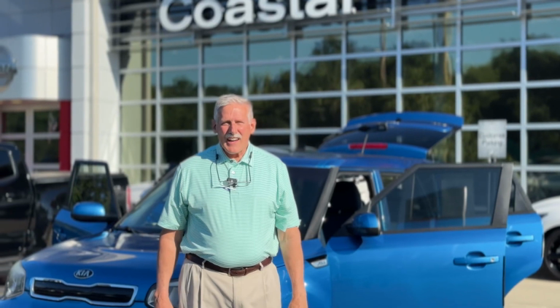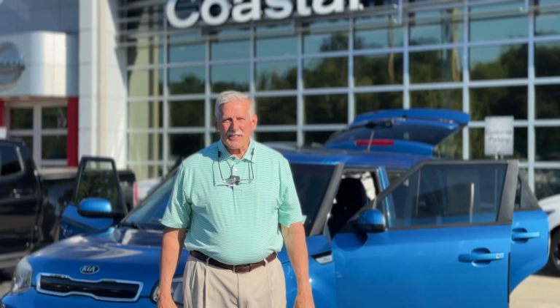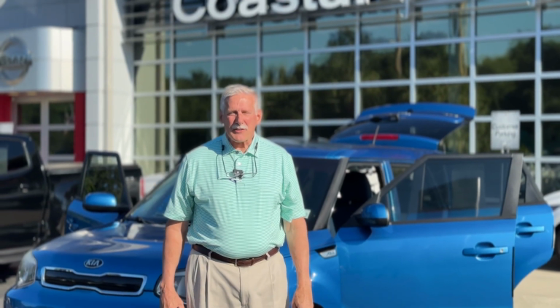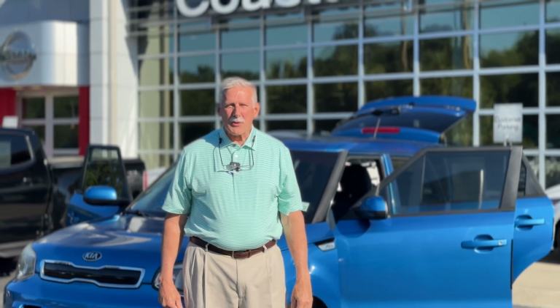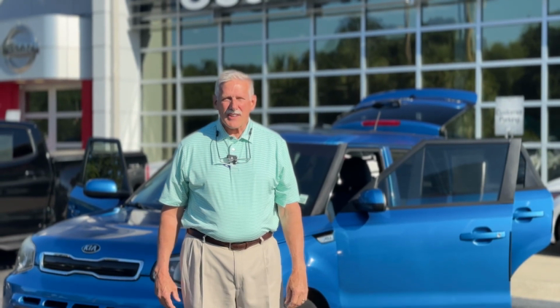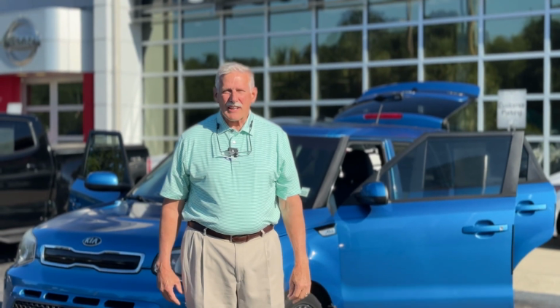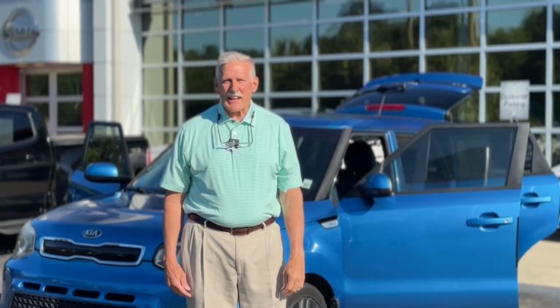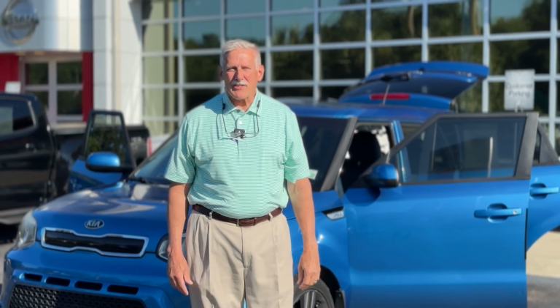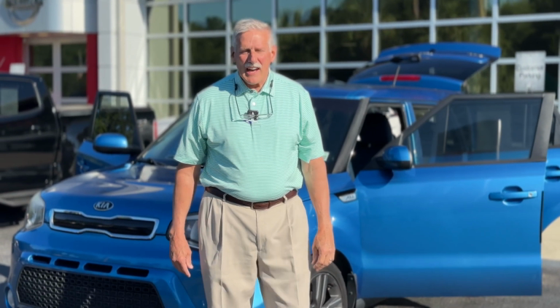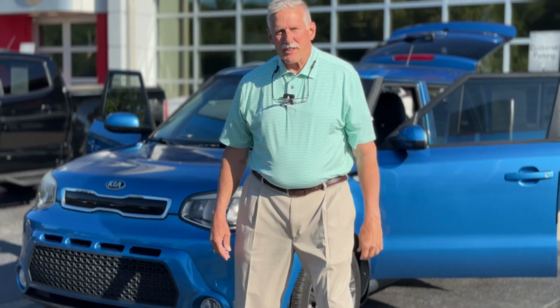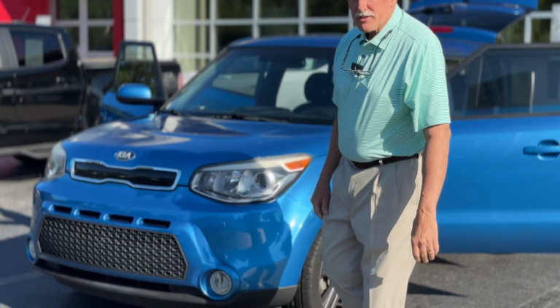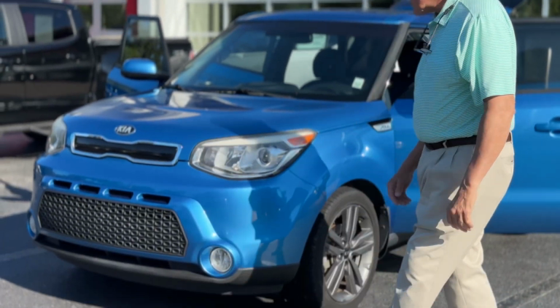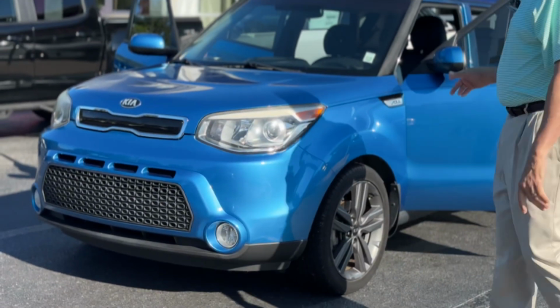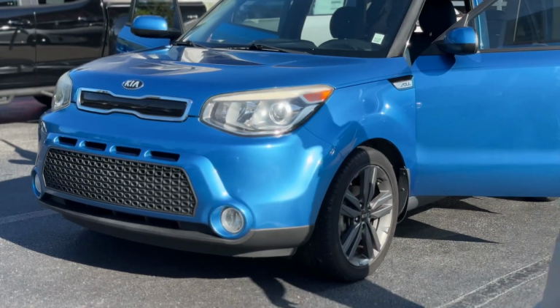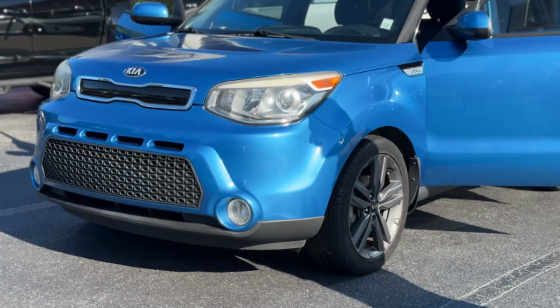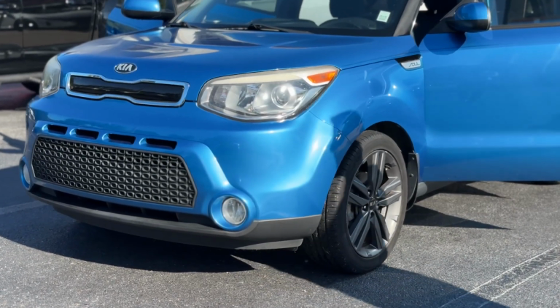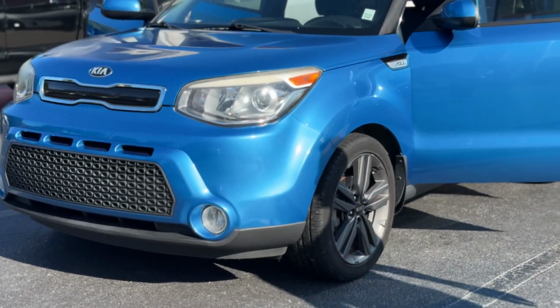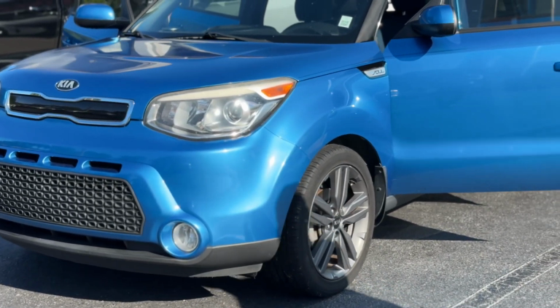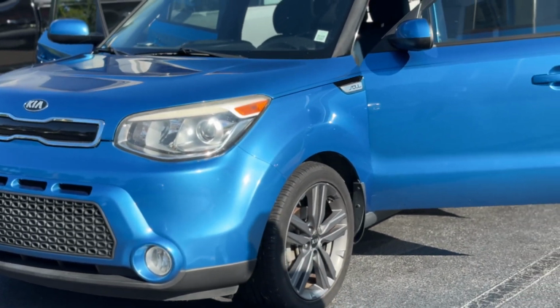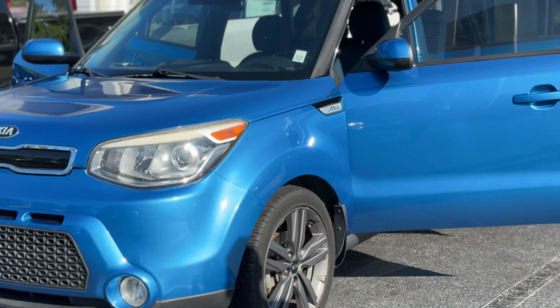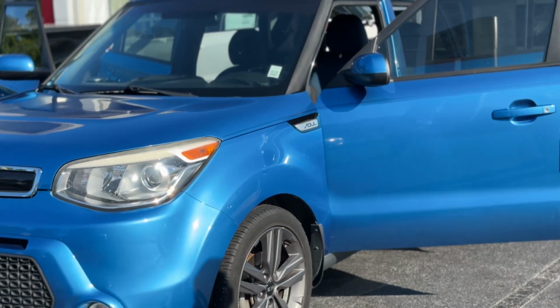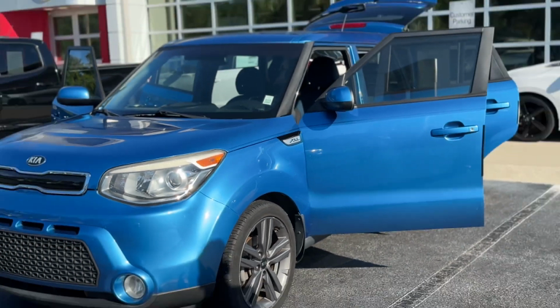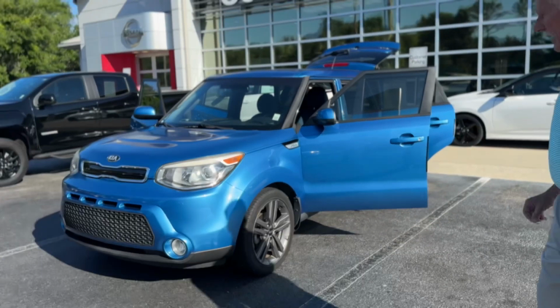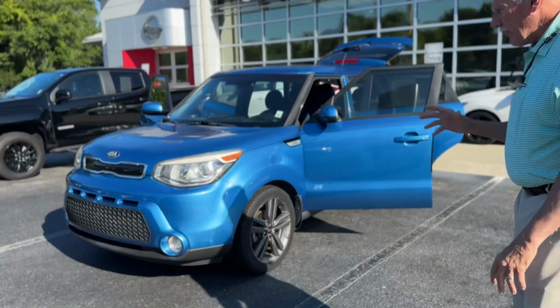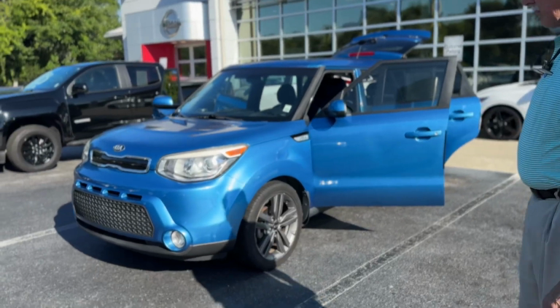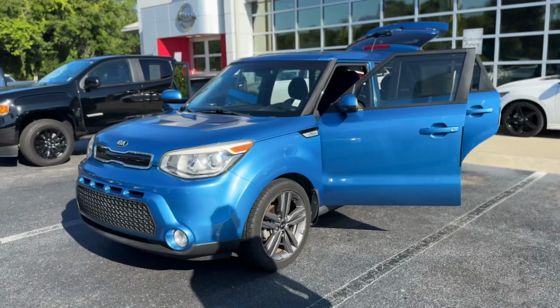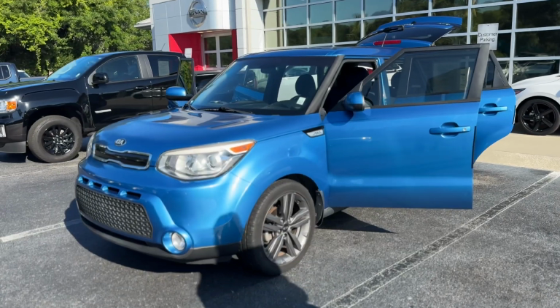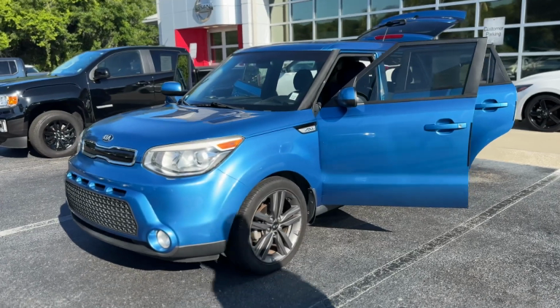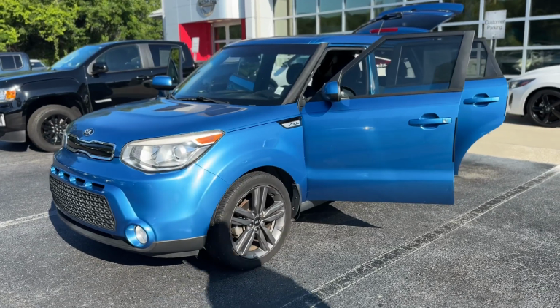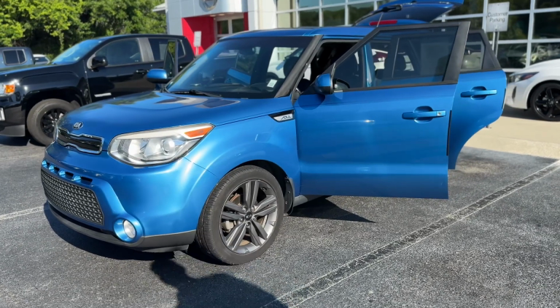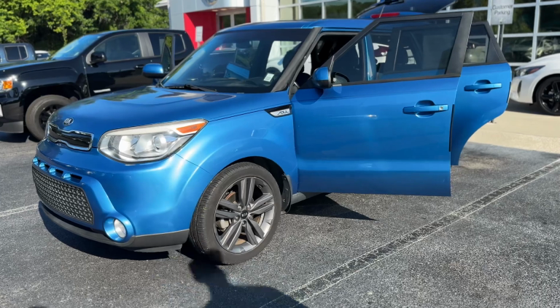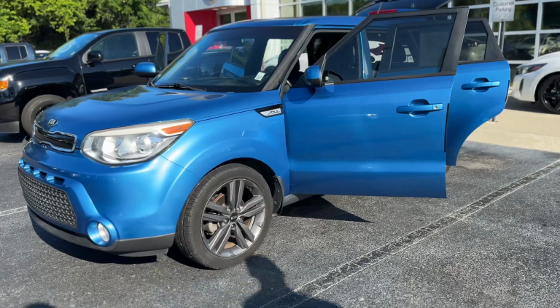Hey, this is Greg Trout with Coastal Nissan Chevrolet Cadillac in Pawleys Island. Today I want to talk about the 2015 Kia Soul. It has 99,000 miles. It's that beautiful electric blue with the 18-inch wheels and the driving lights up front.